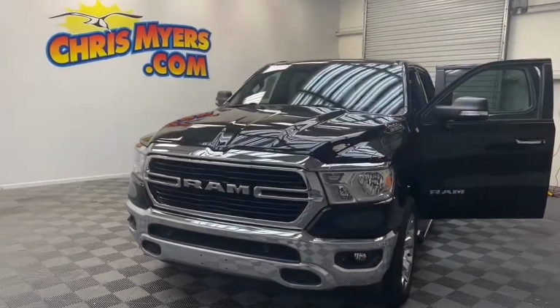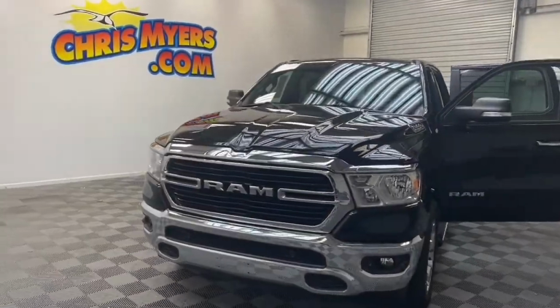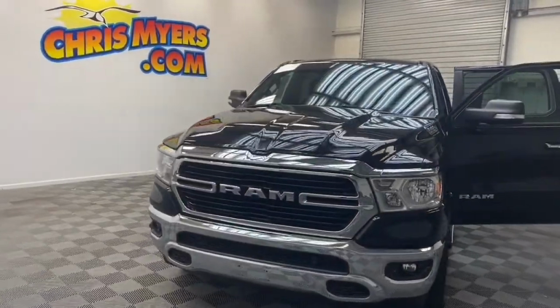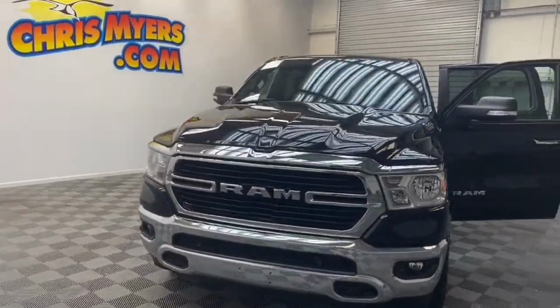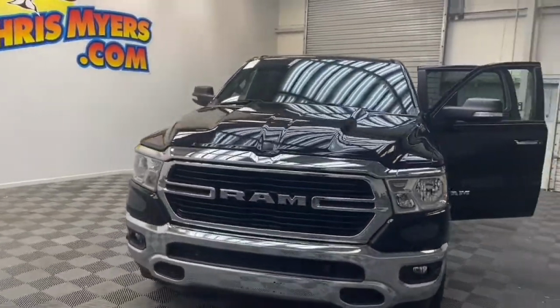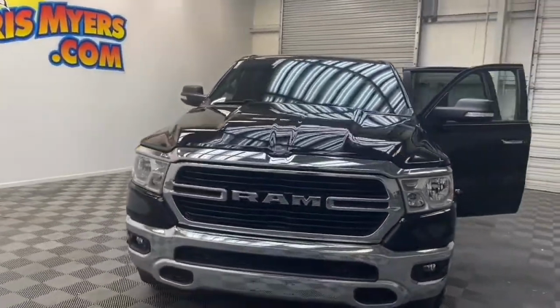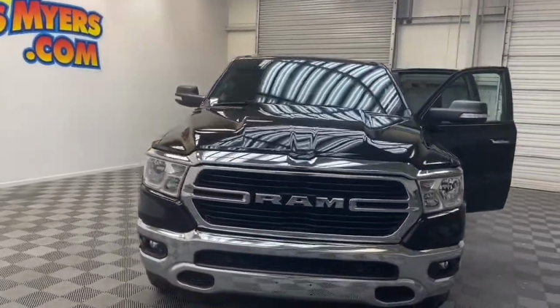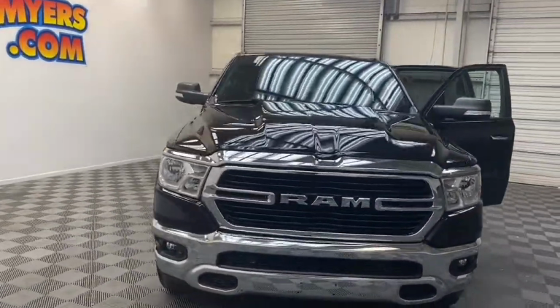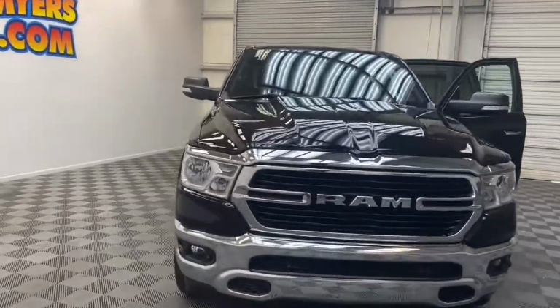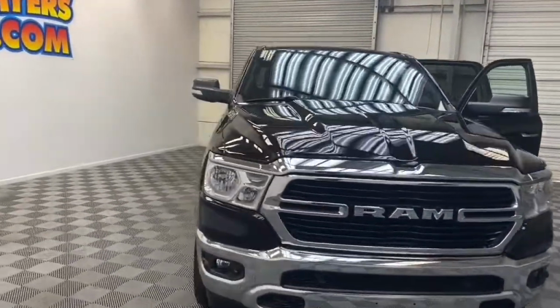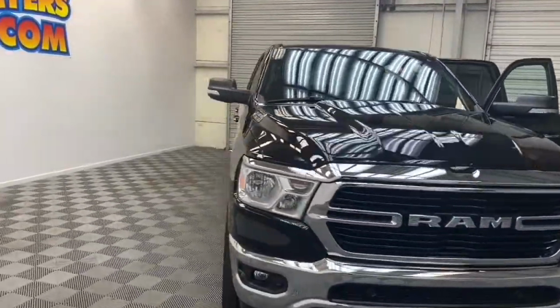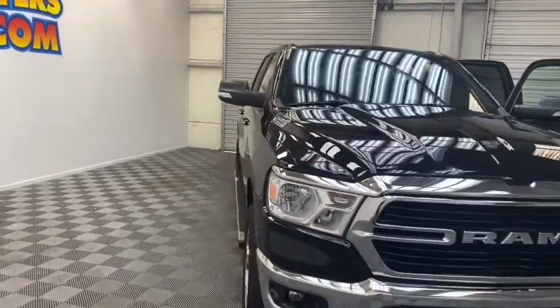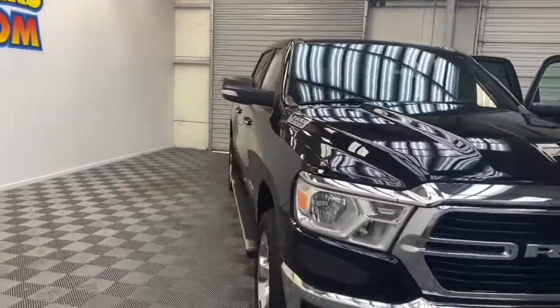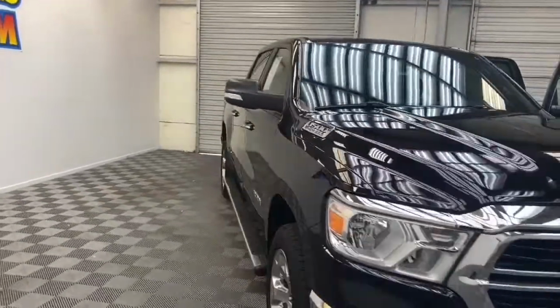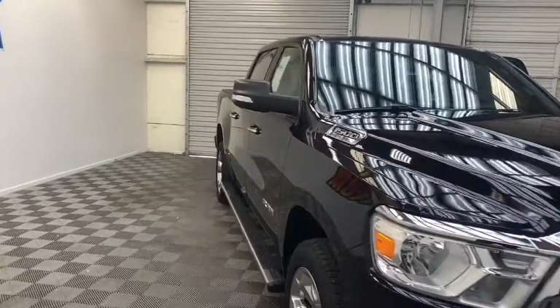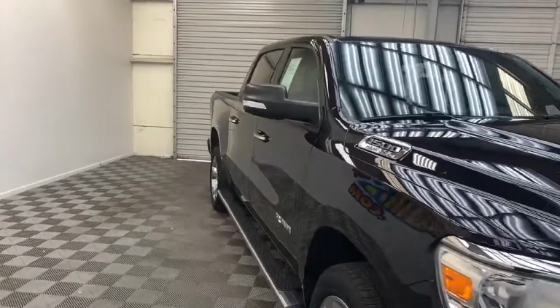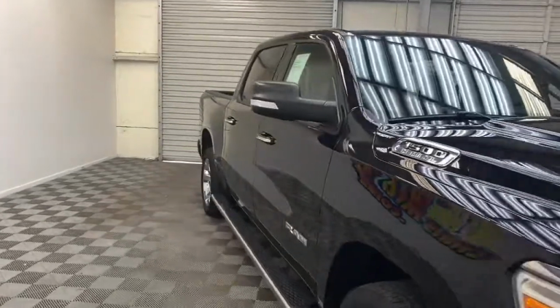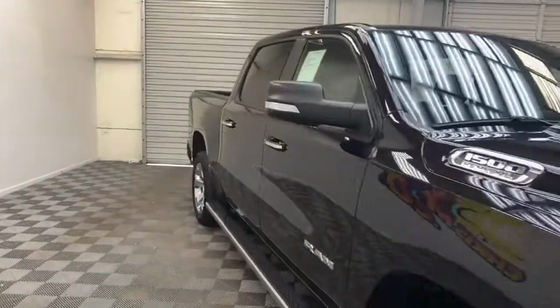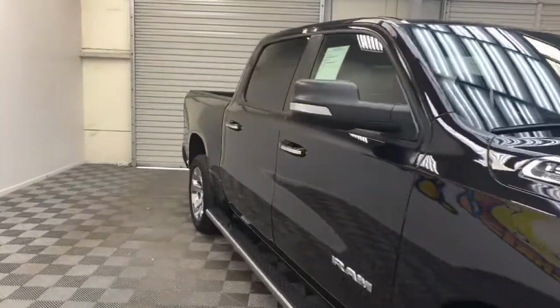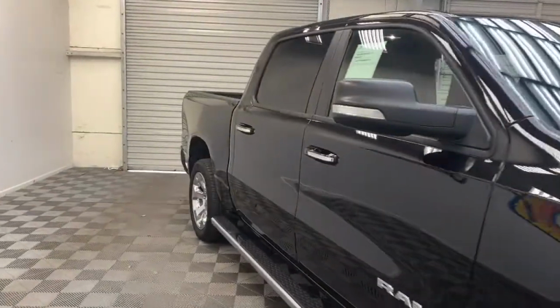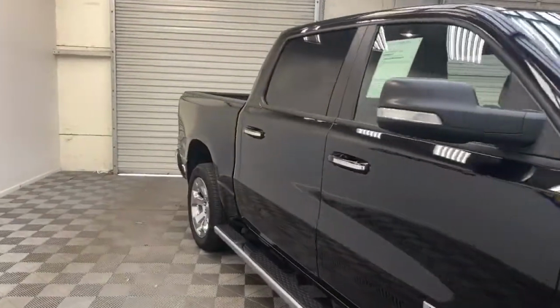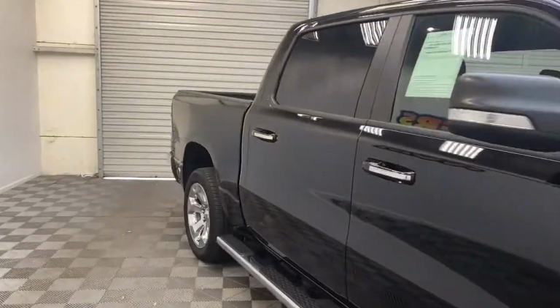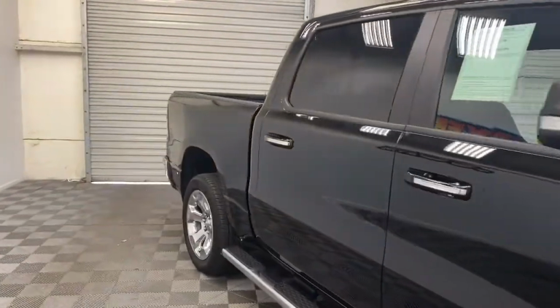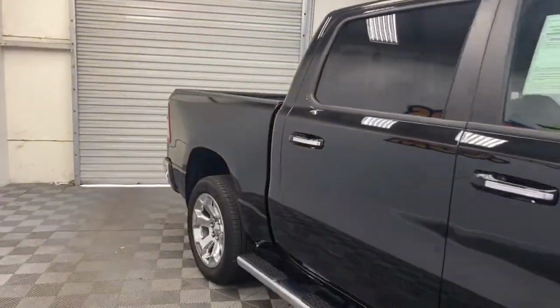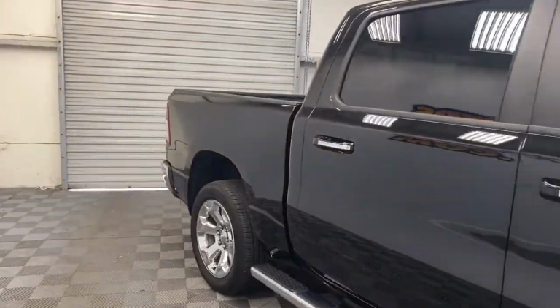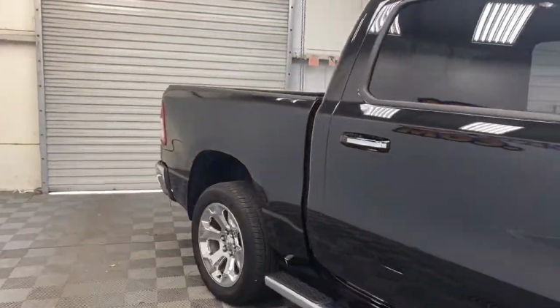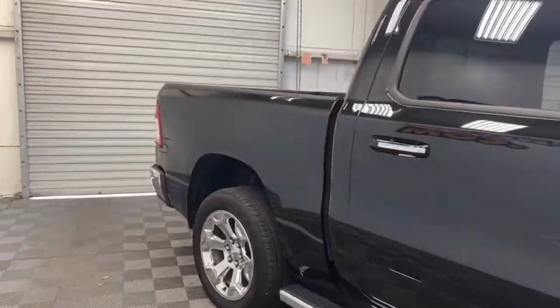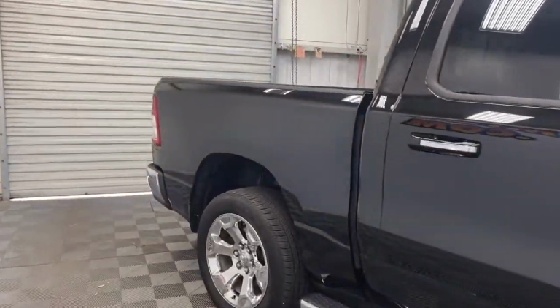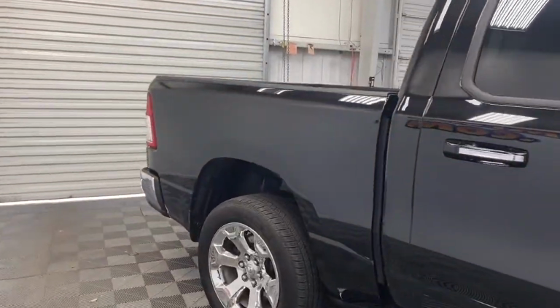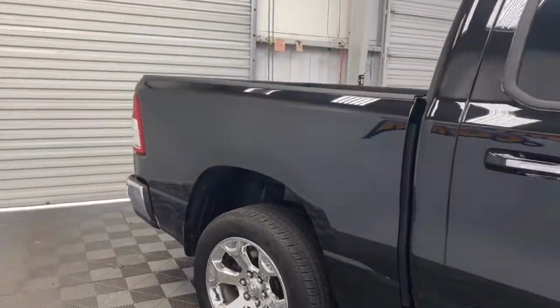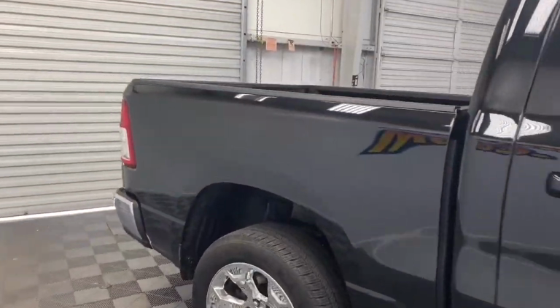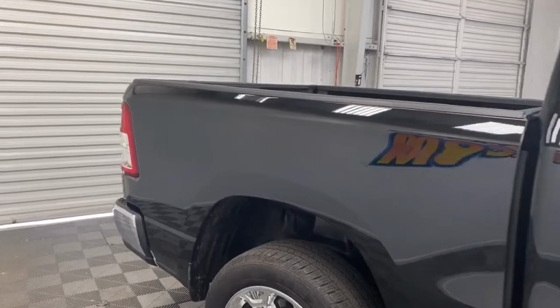Chris Myers Automall has just the pickup that you've been looking for. Brand new to our inventory, we have this 2019 Ram 1500 Bighorn Edition truck.